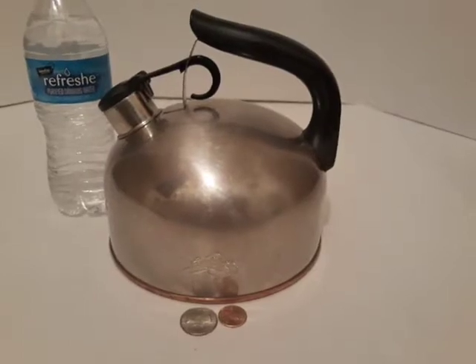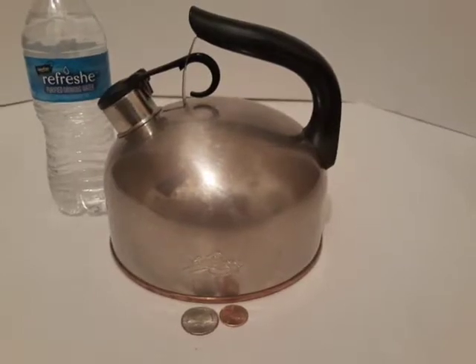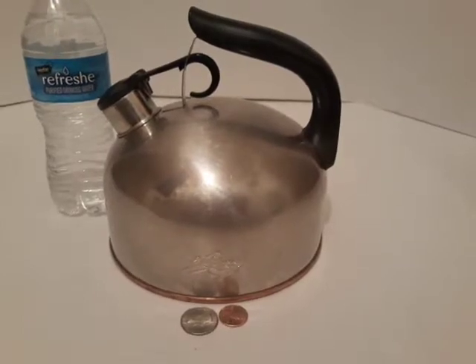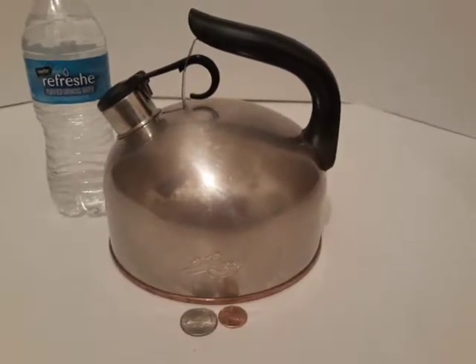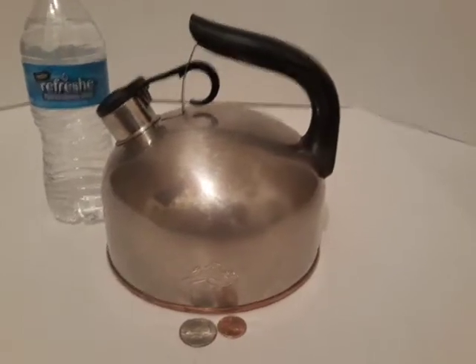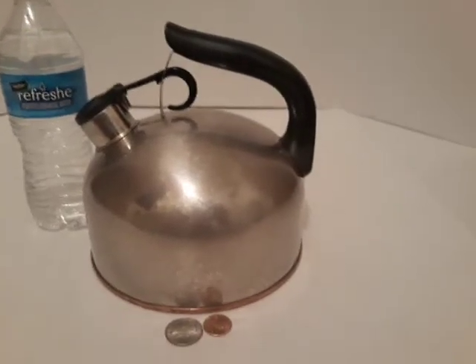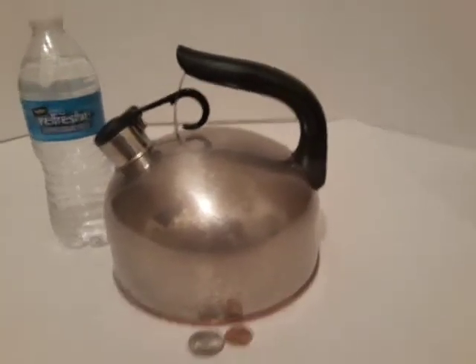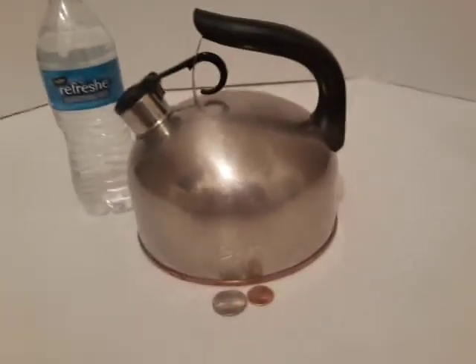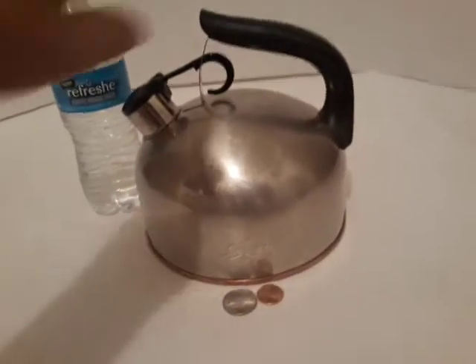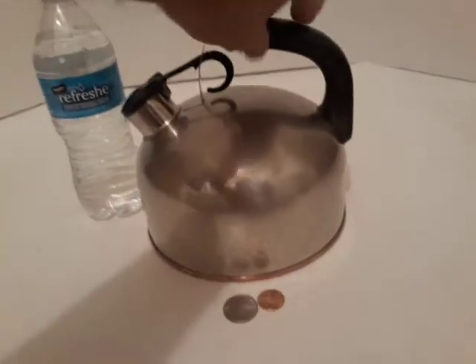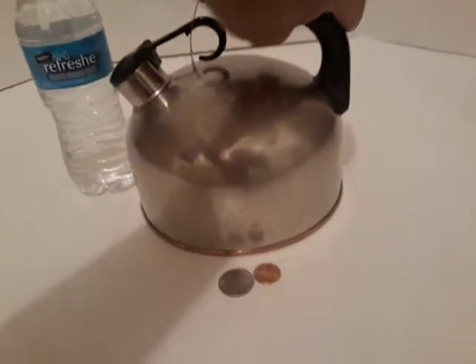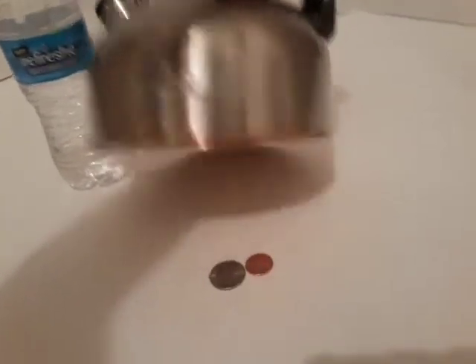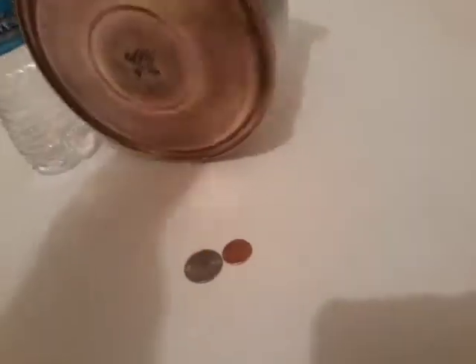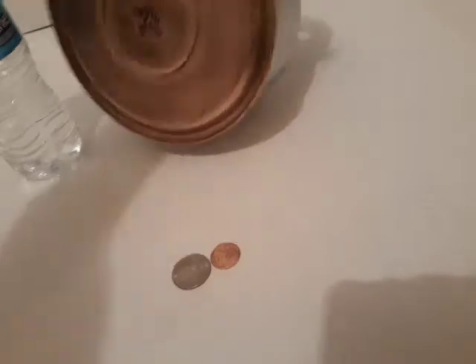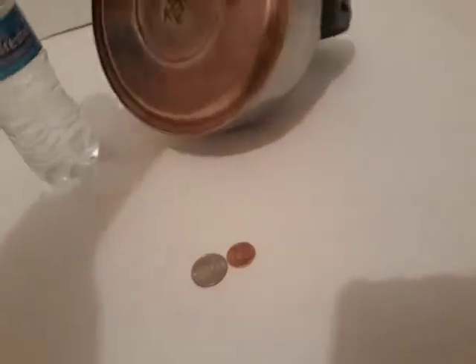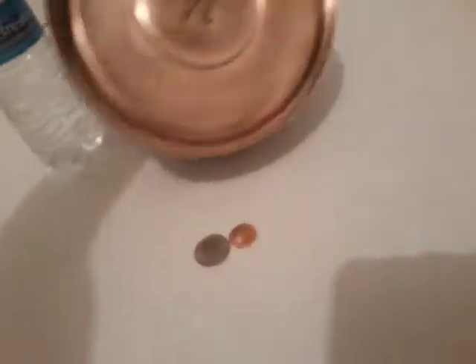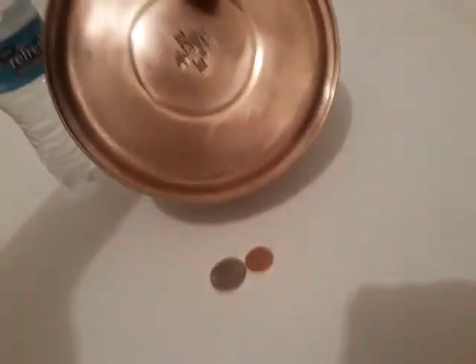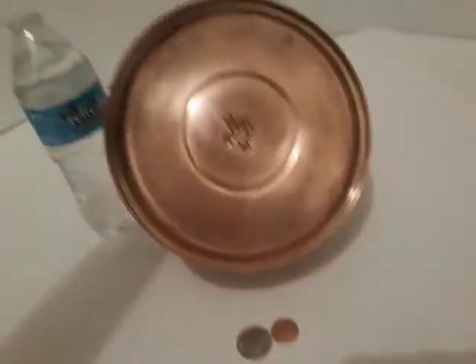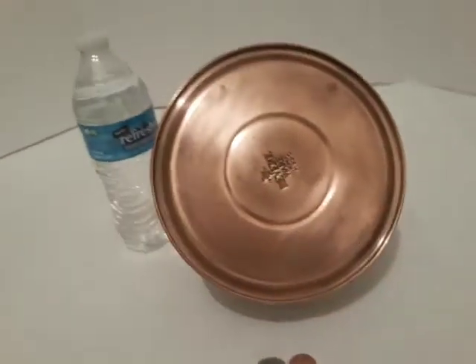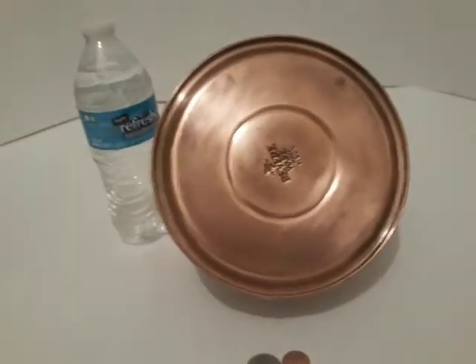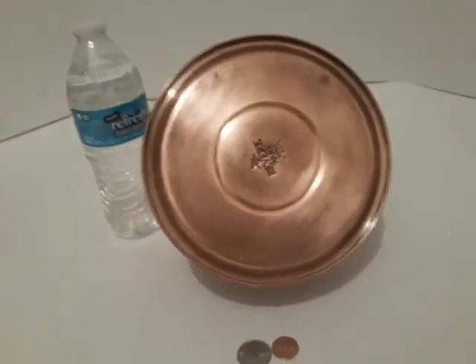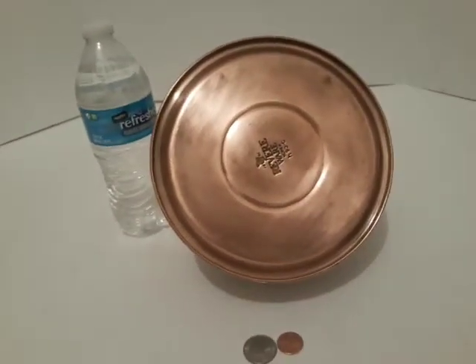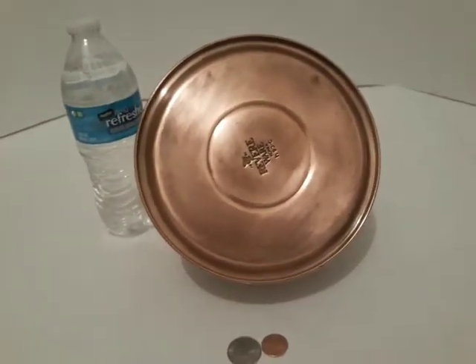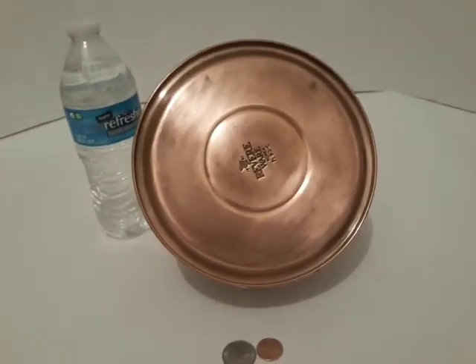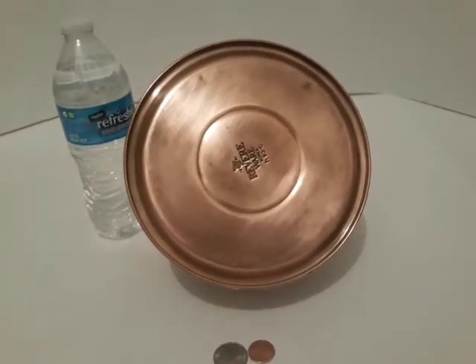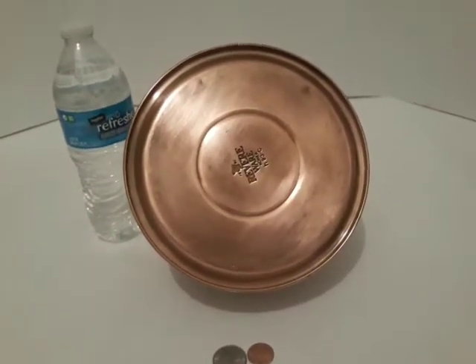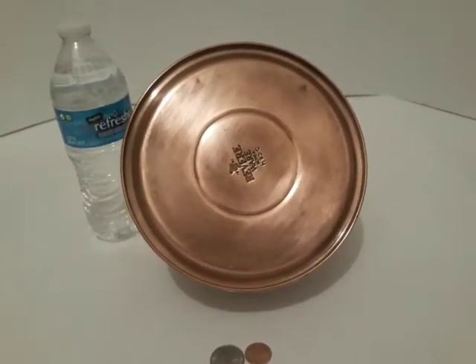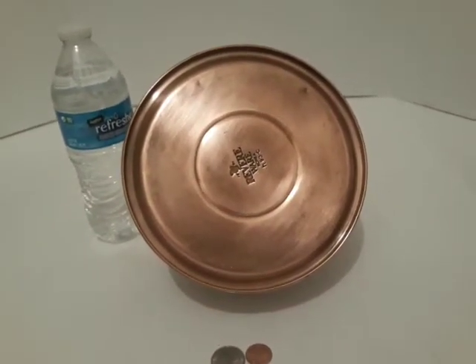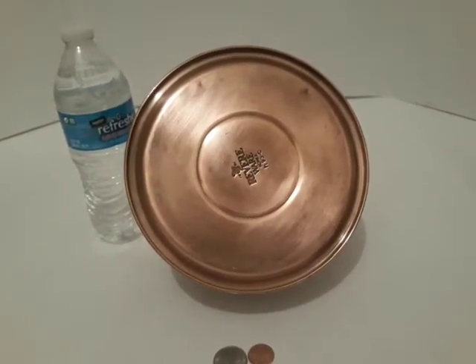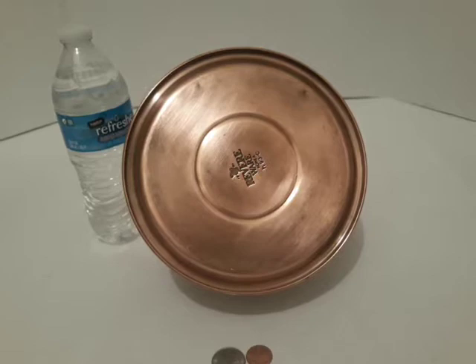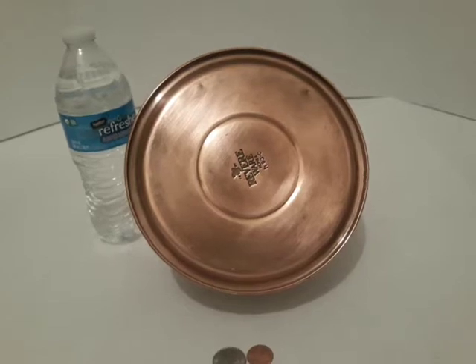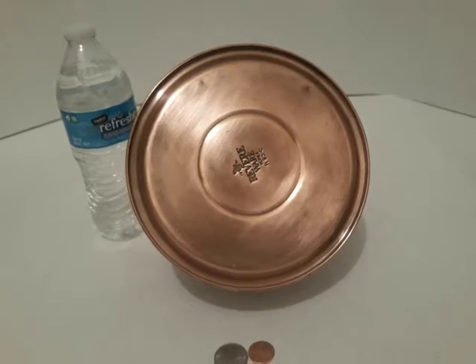You have a lot of copper and brass items, it's just nice stuff. You got it hanging in the kitchen — it's a nice display and you can use it.